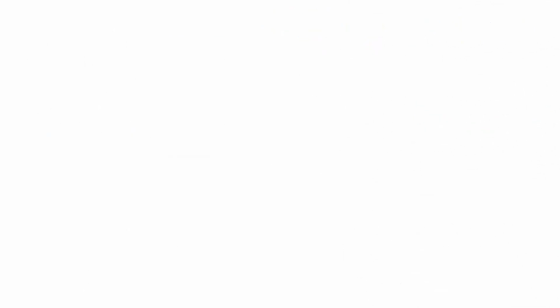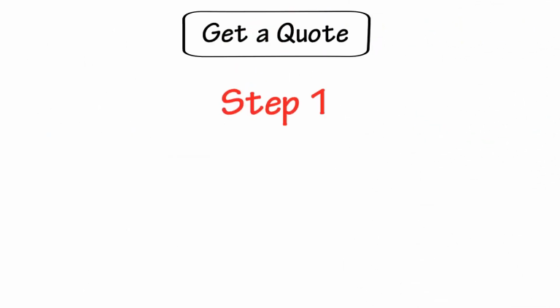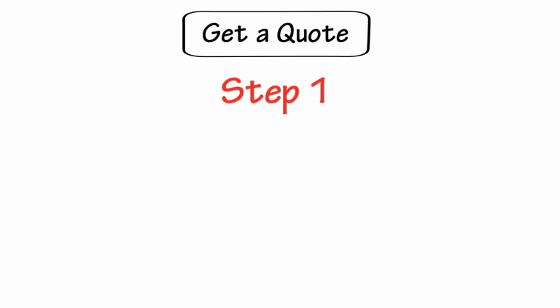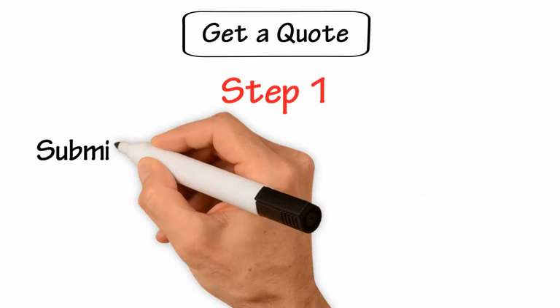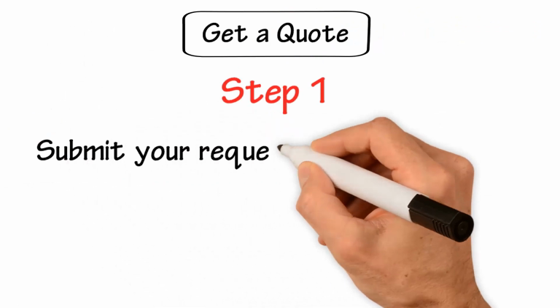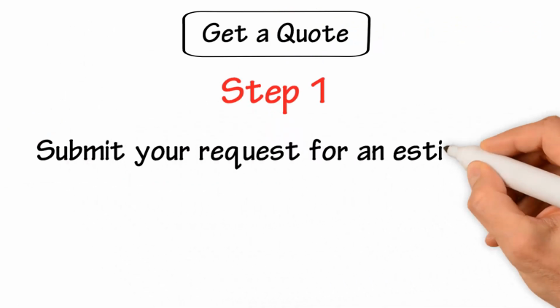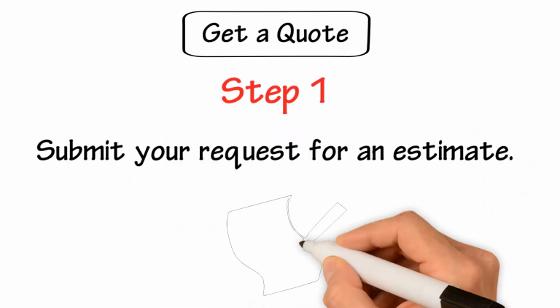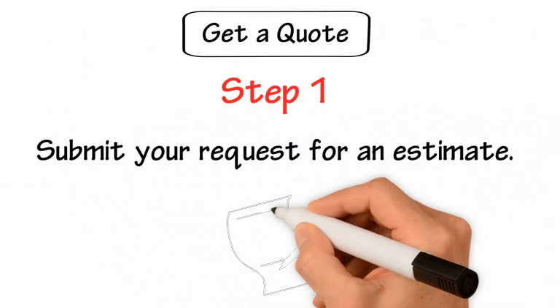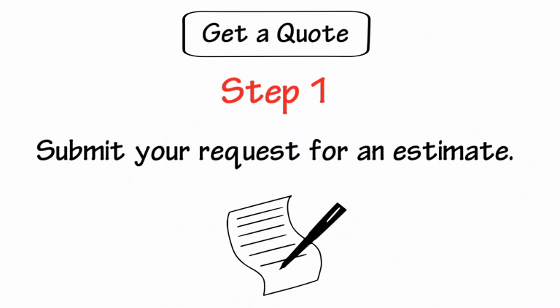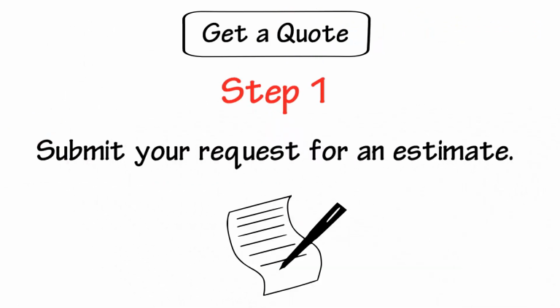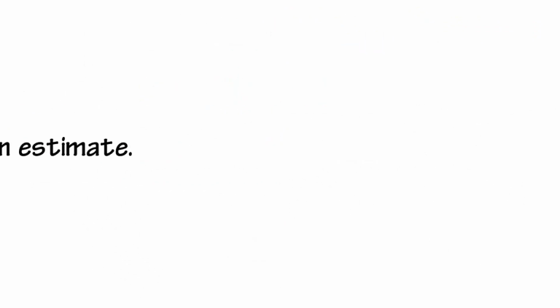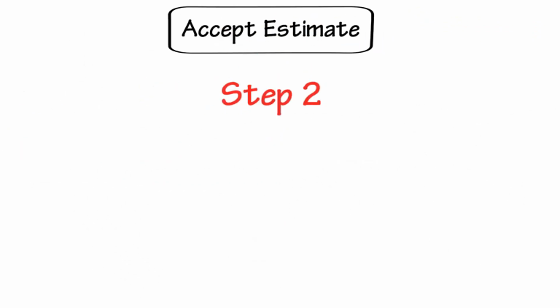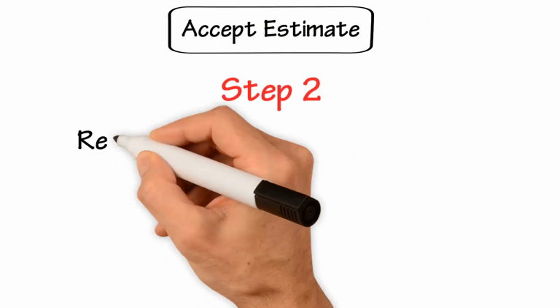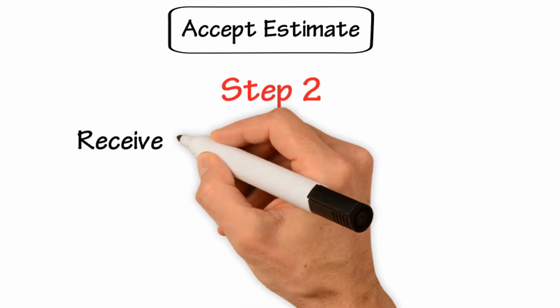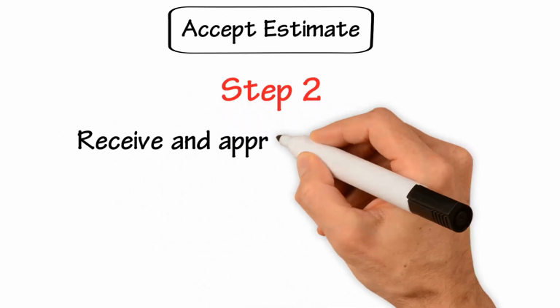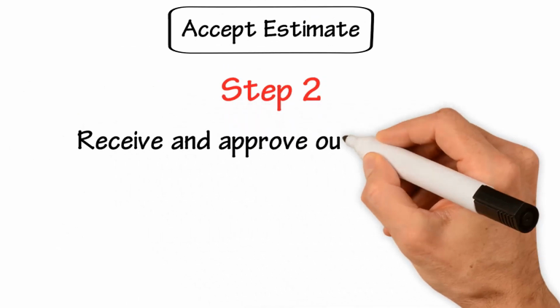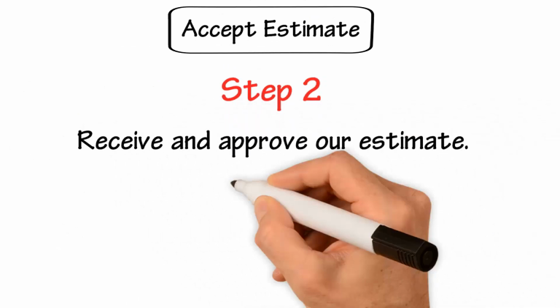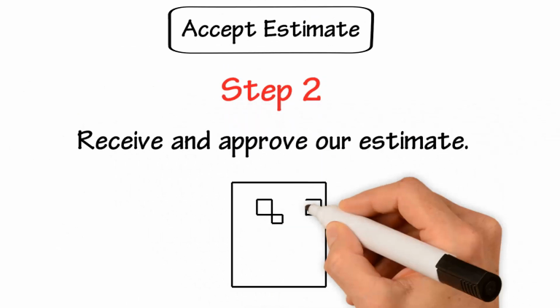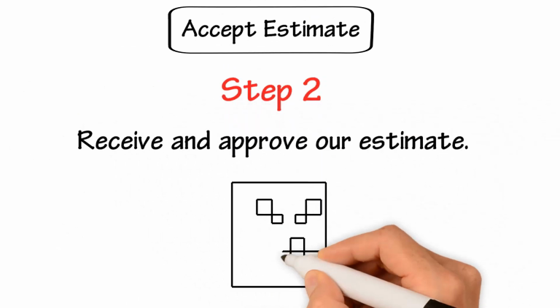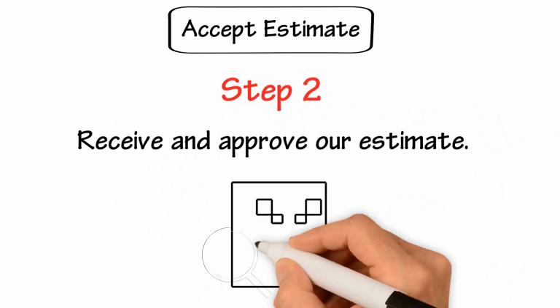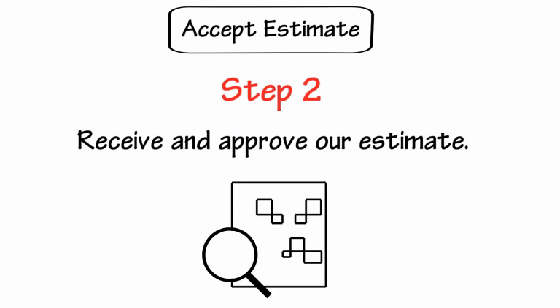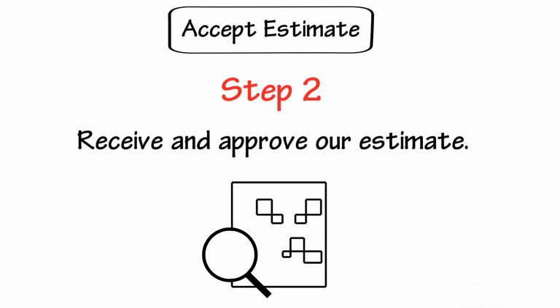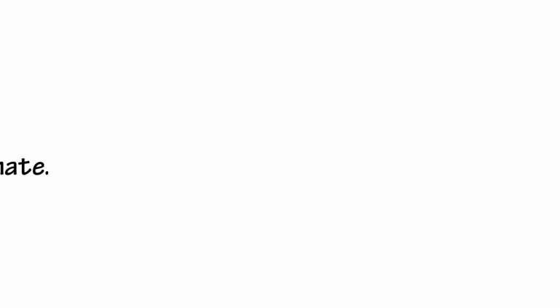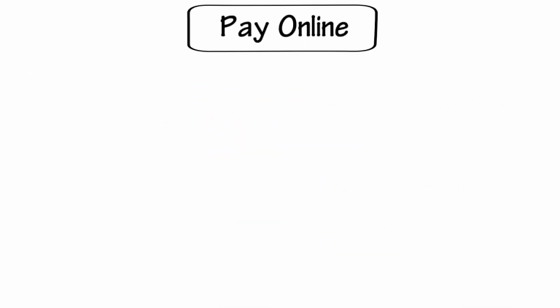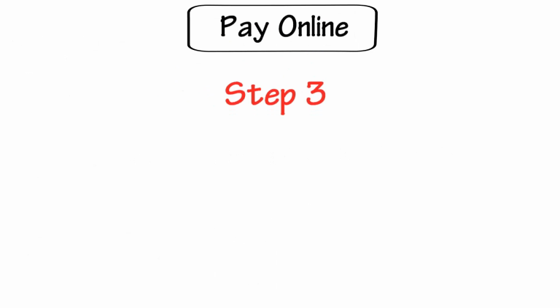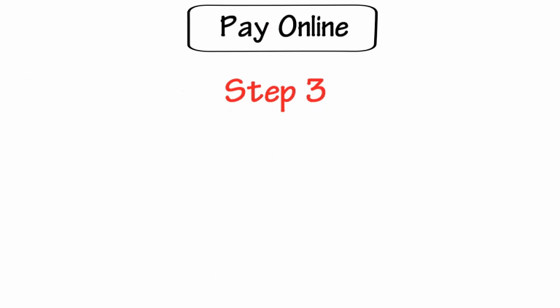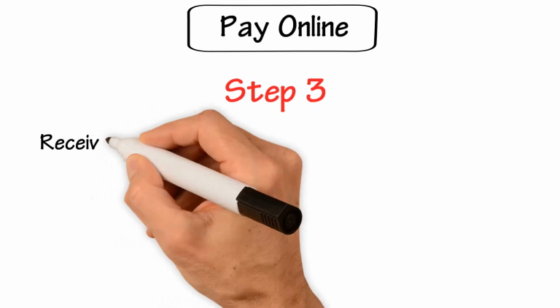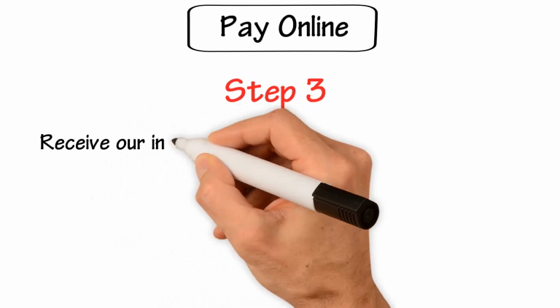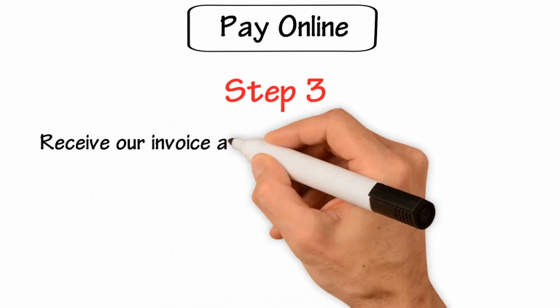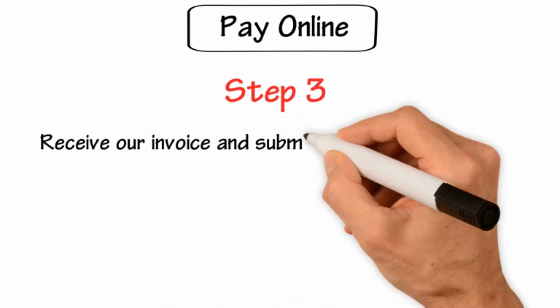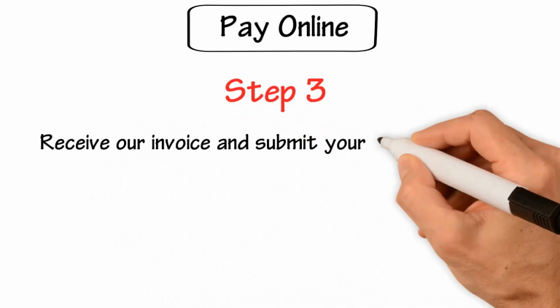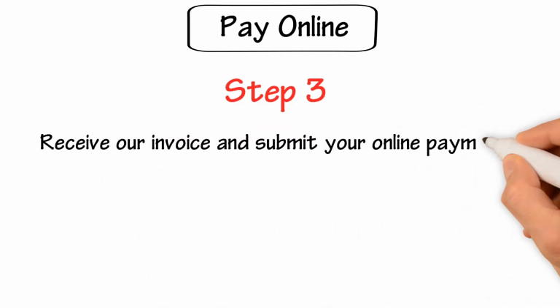Step 1: Submit your request for an estimate. Step 2: Receive and approve our estimate. Step 3: Receive our invoice and submit your online payment.